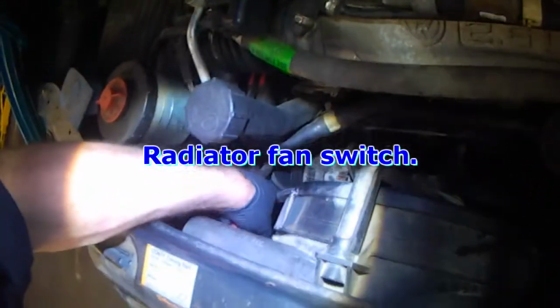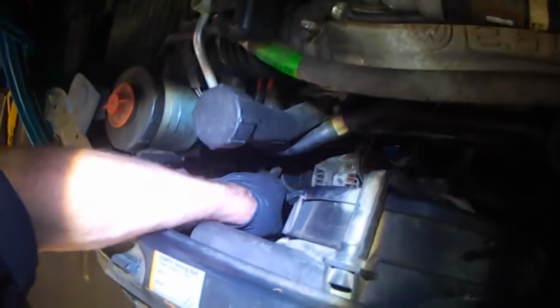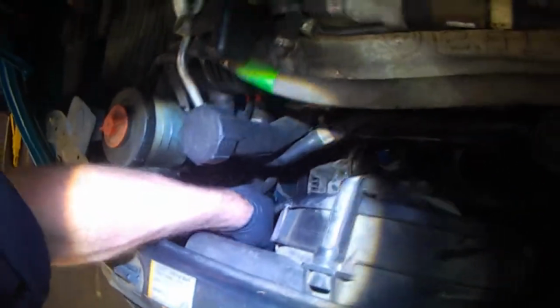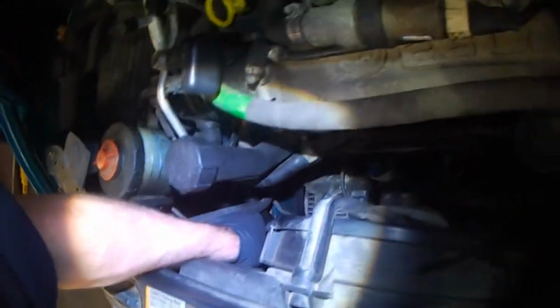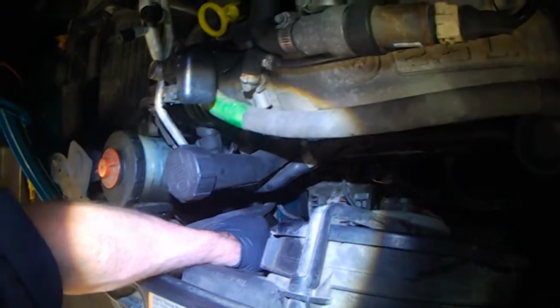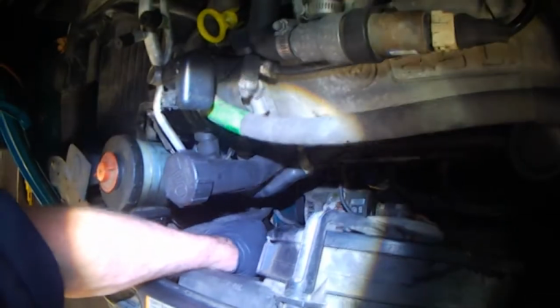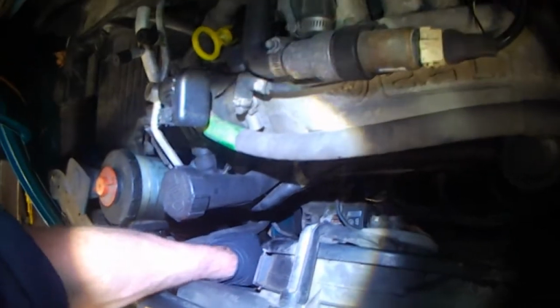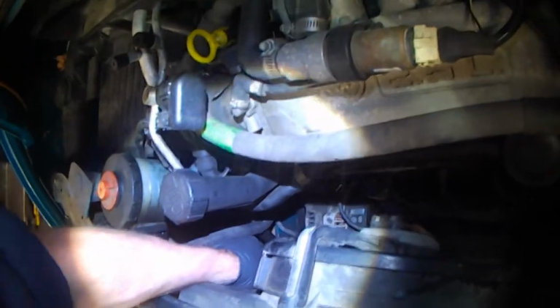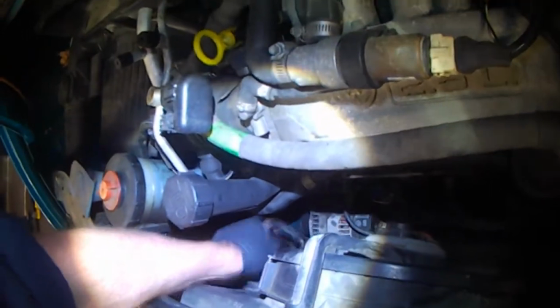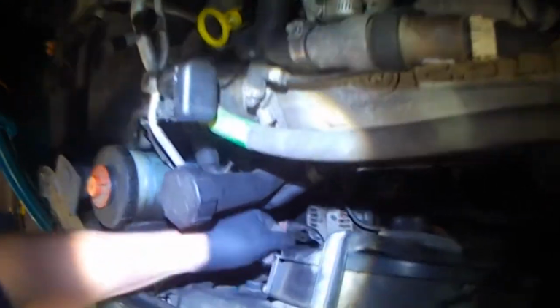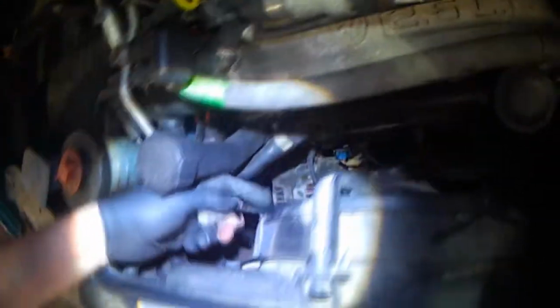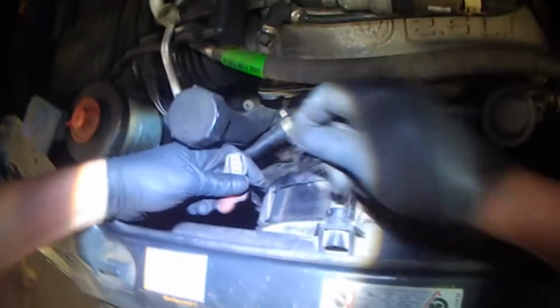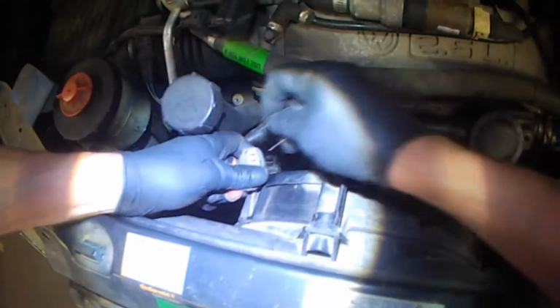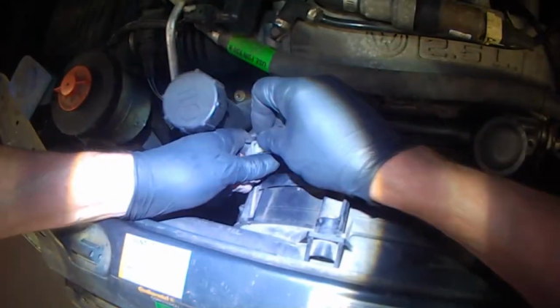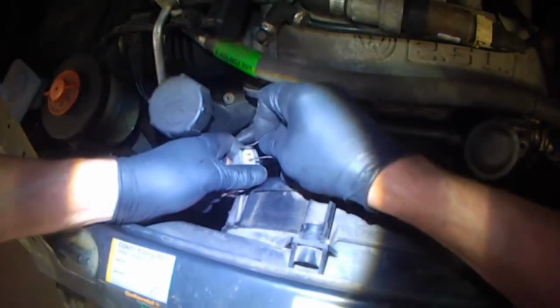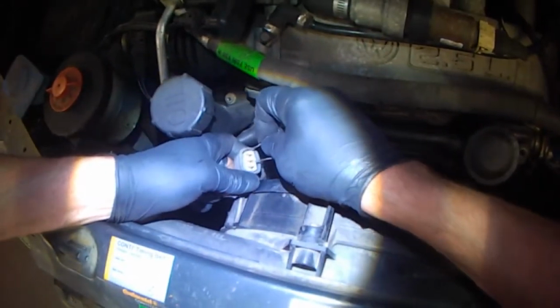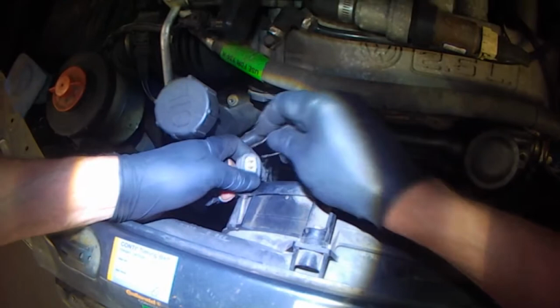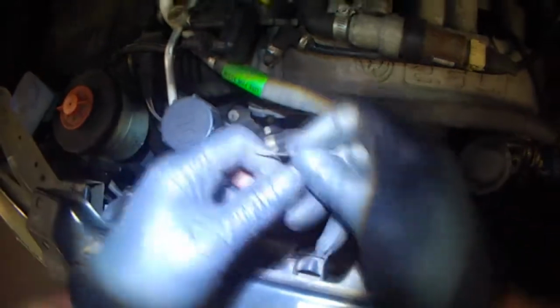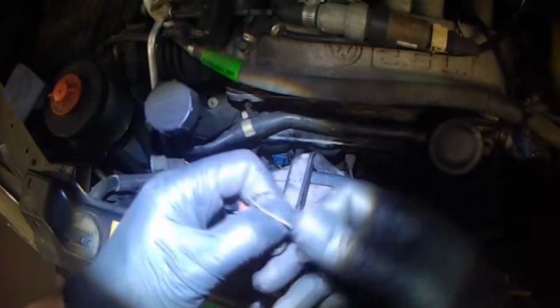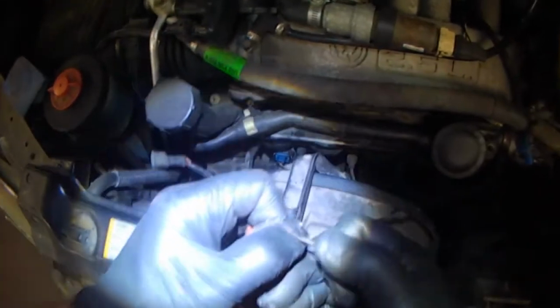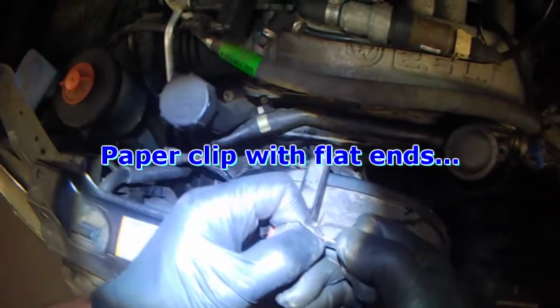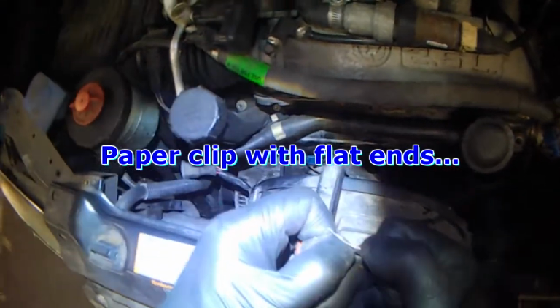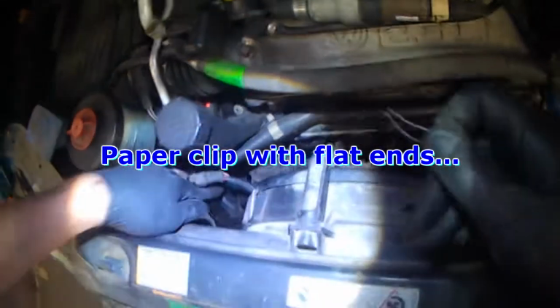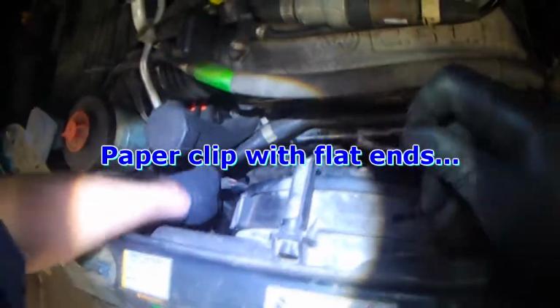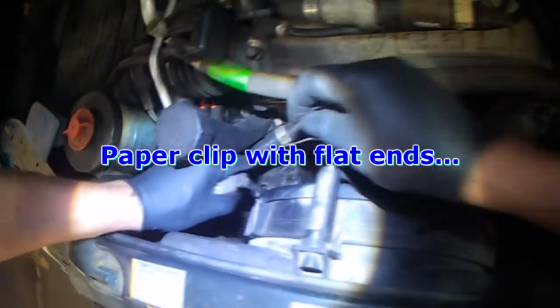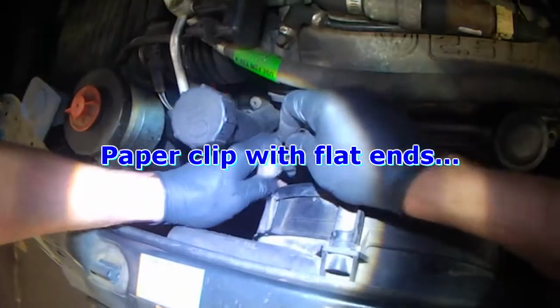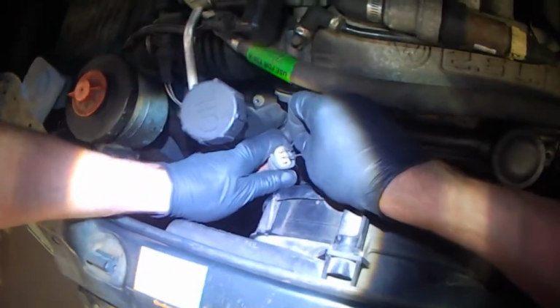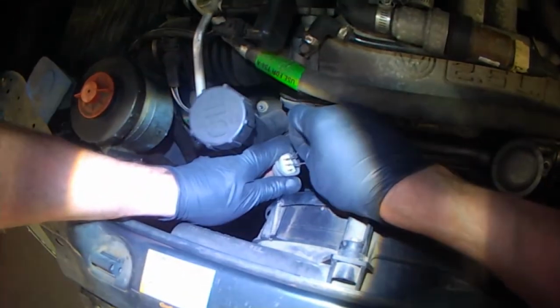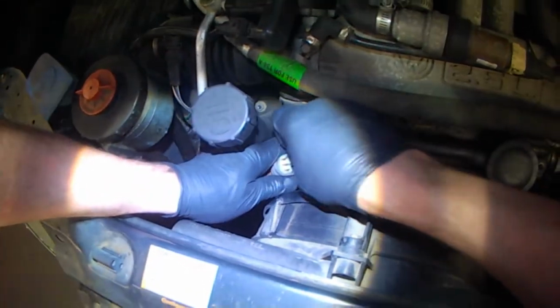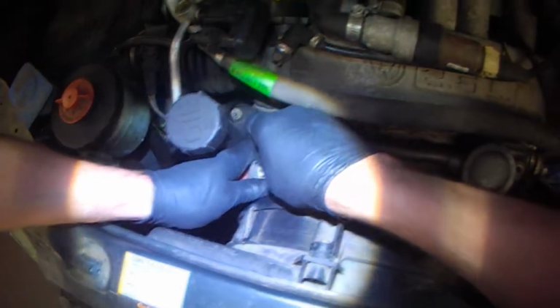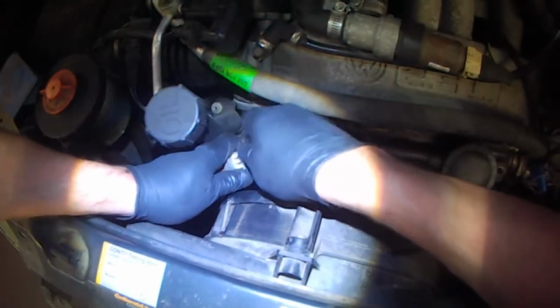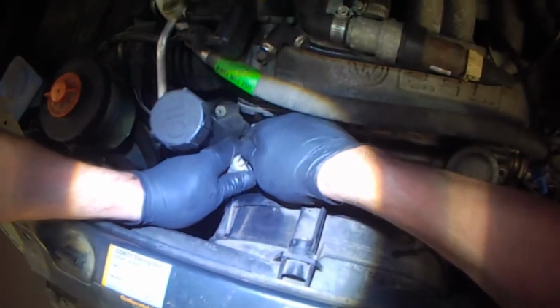Remove the switch, or the harness plug, for the radiator fan switch. Bridge low speed. Both fans should run.